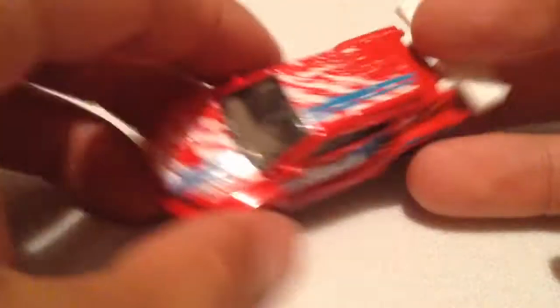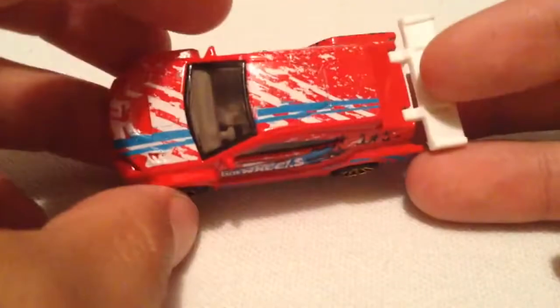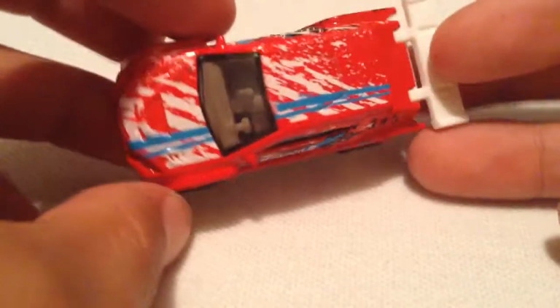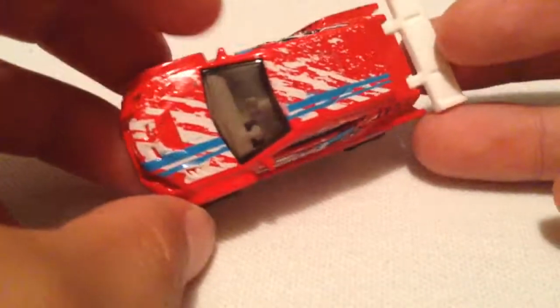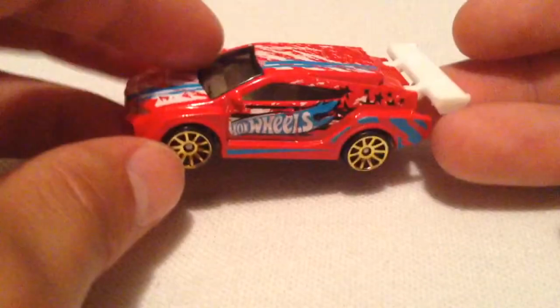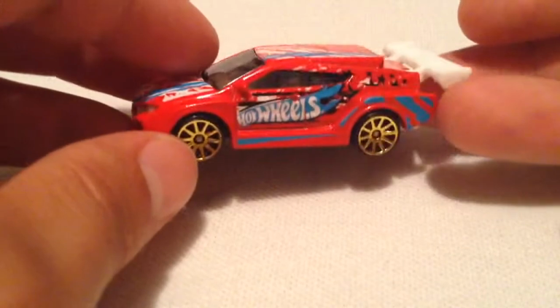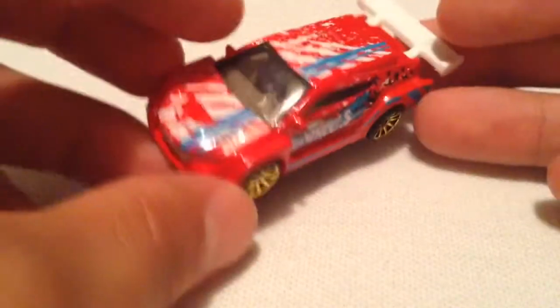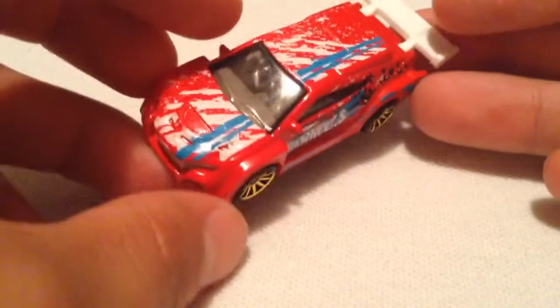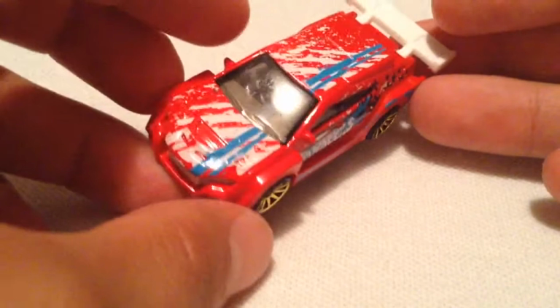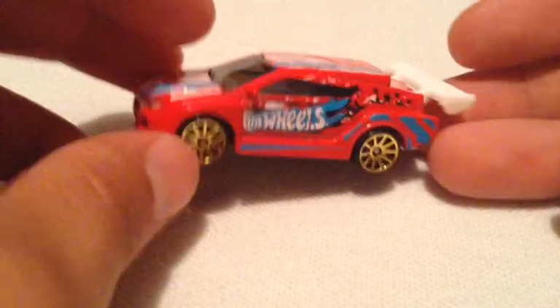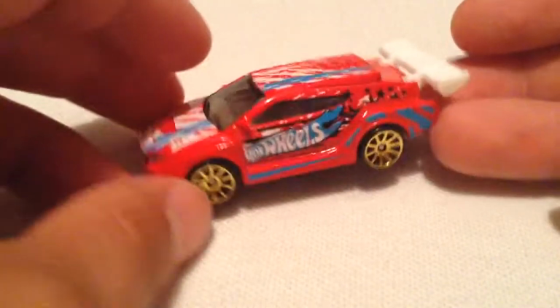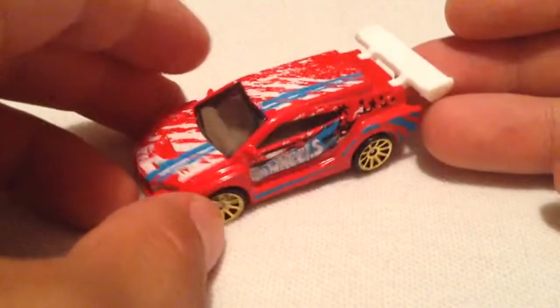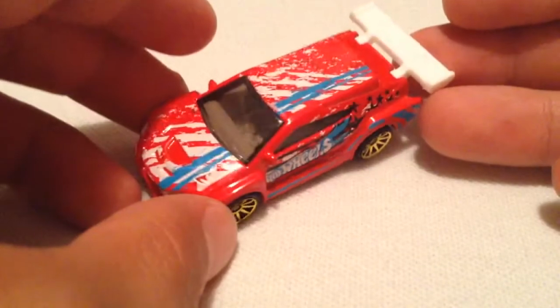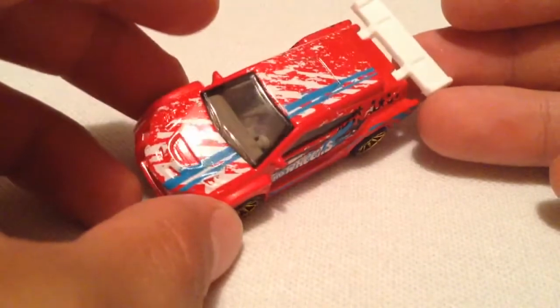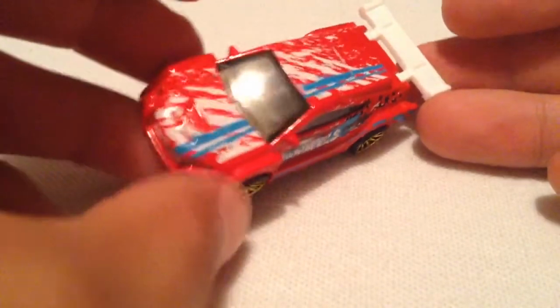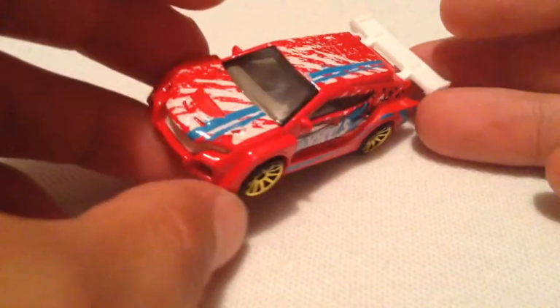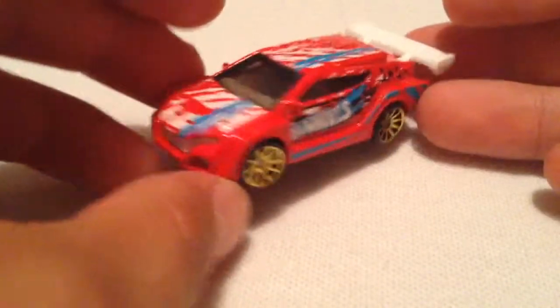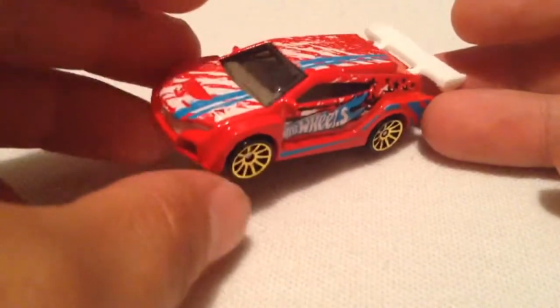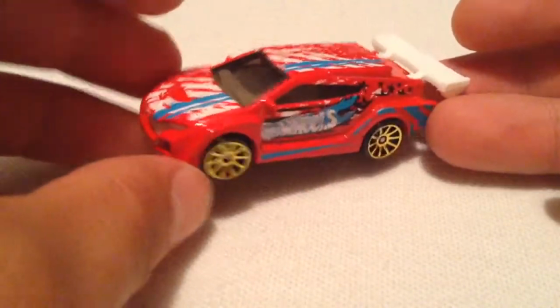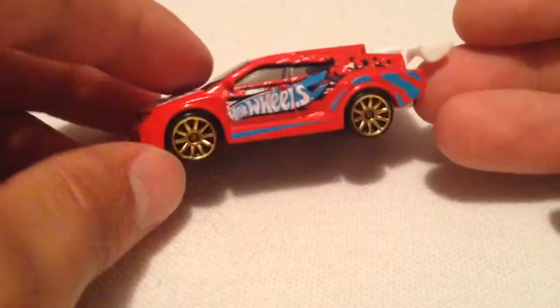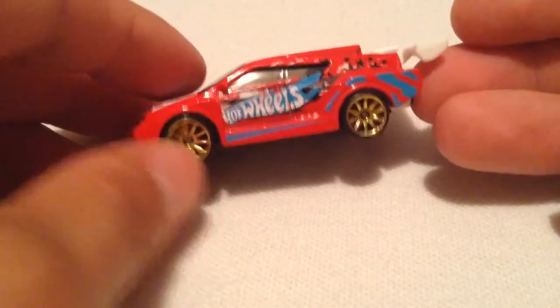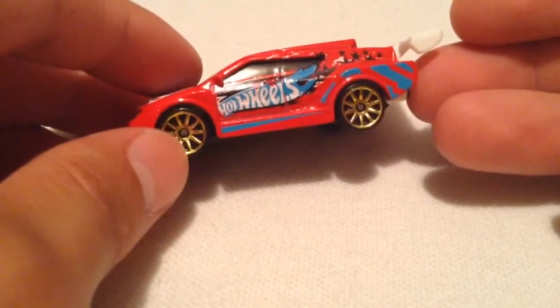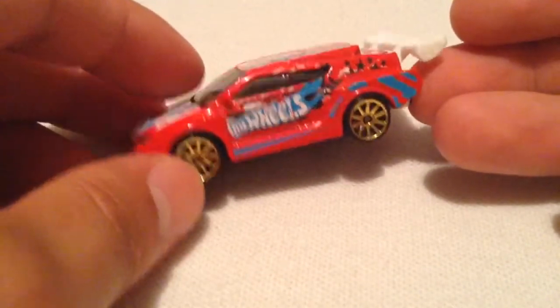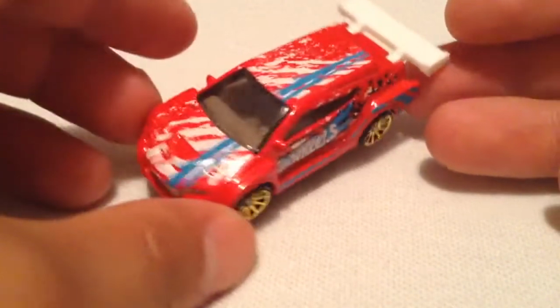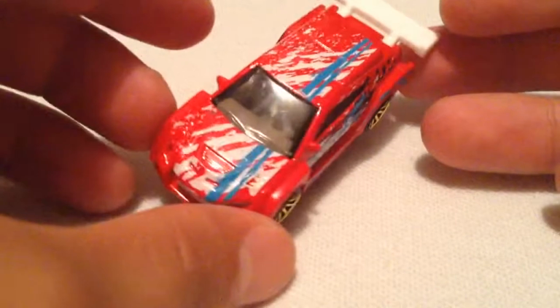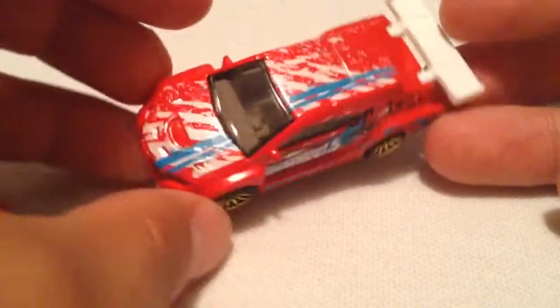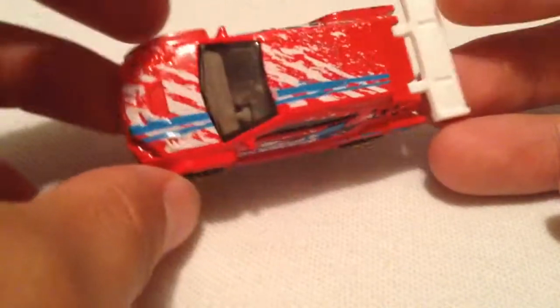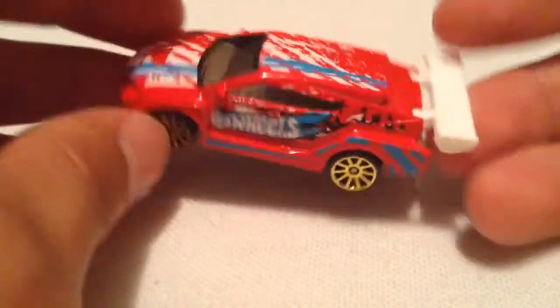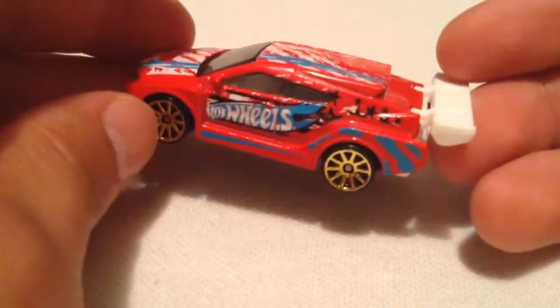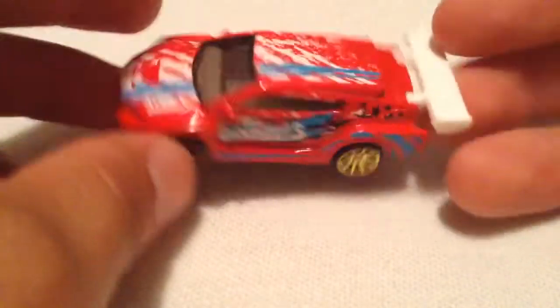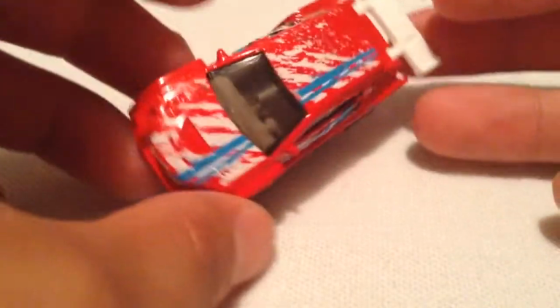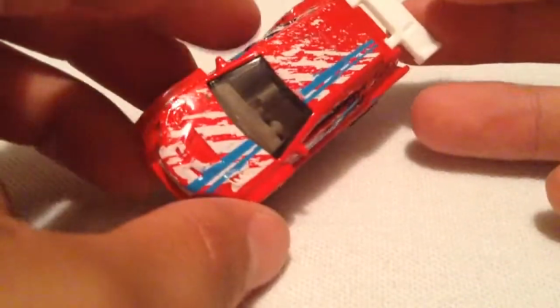I didn't really want it too badly. In fact, I didn't really need it at all. I wanted the two other cars that came with it, but it was just an added bonus. Still pretty cool. I didn't care too much for it, but looking at it now, it's actually pretty sweet.